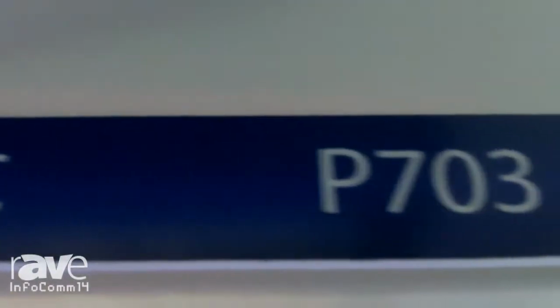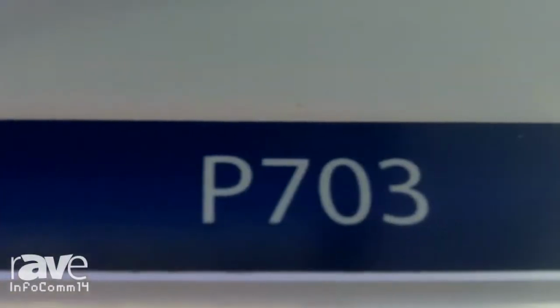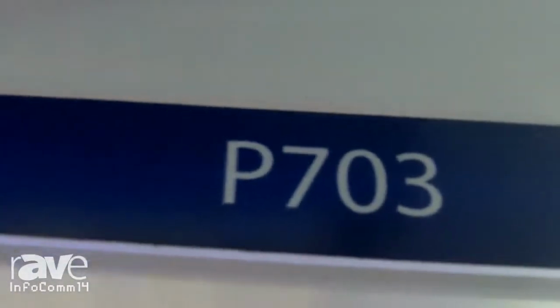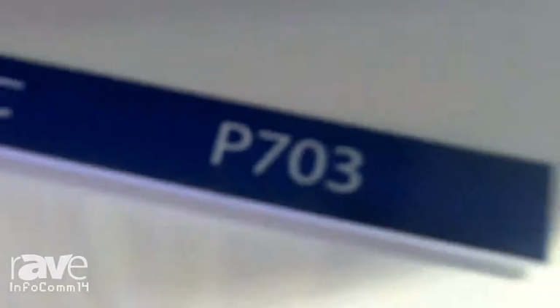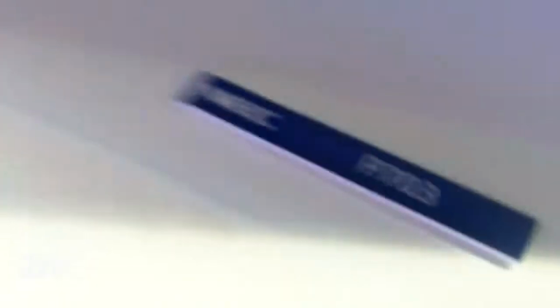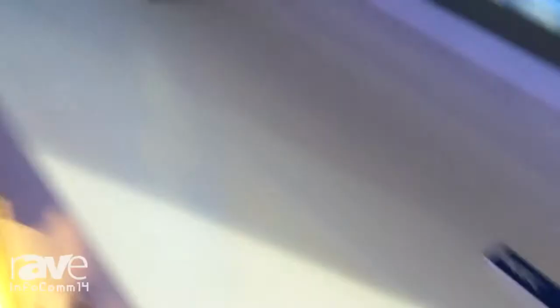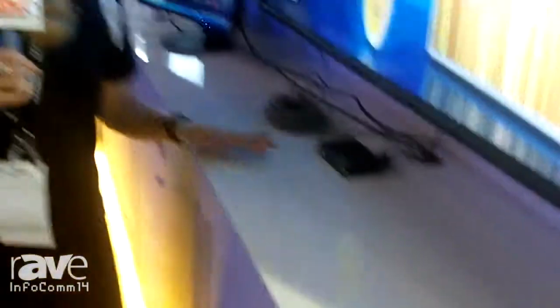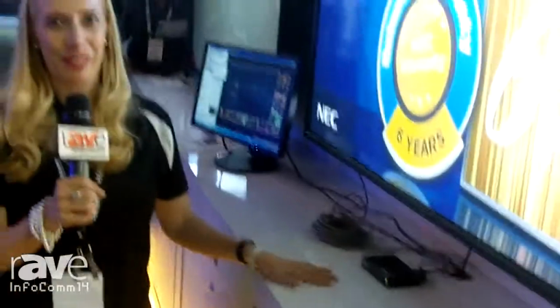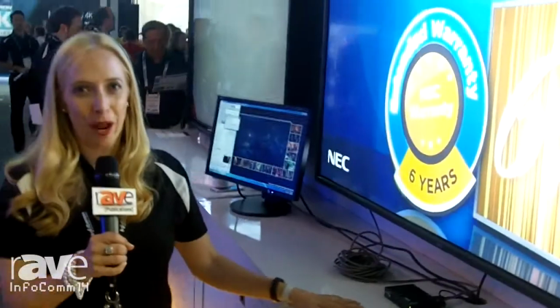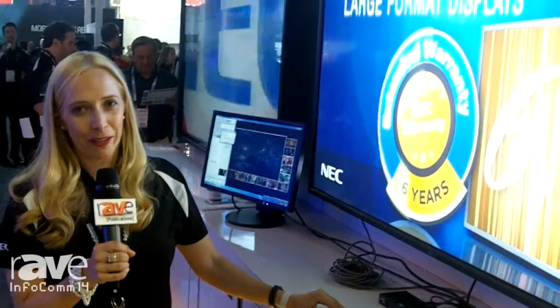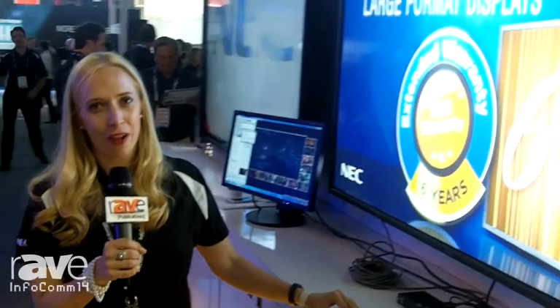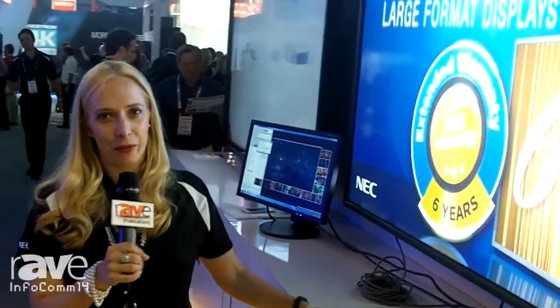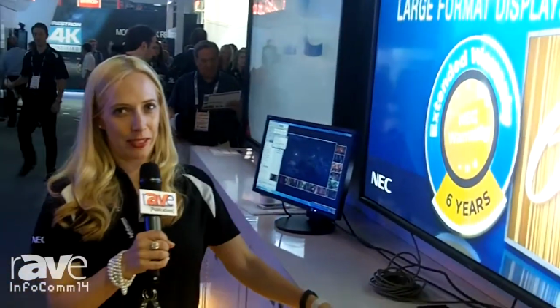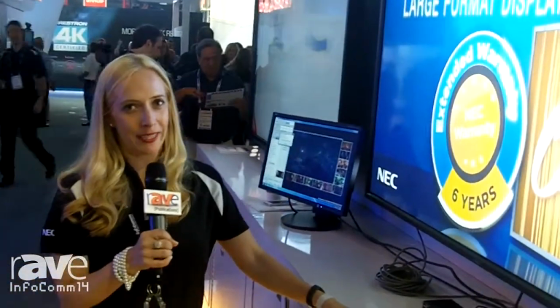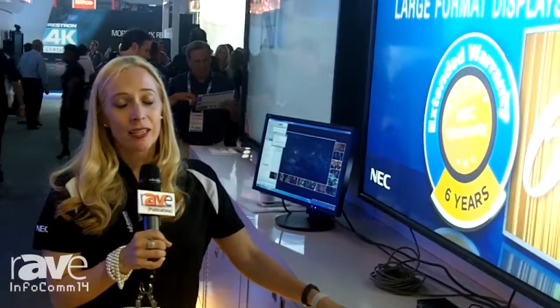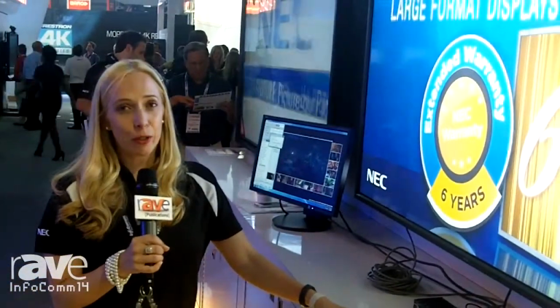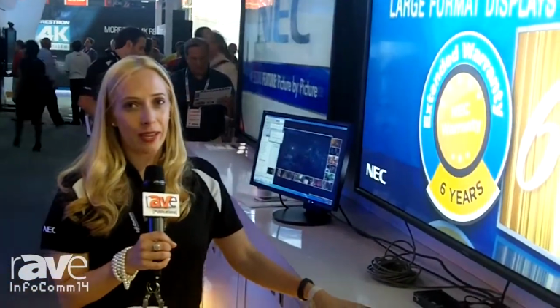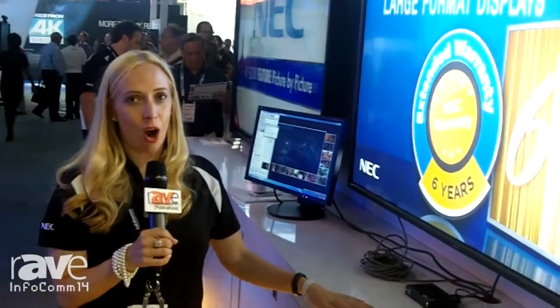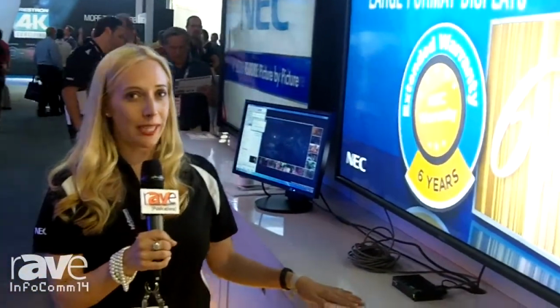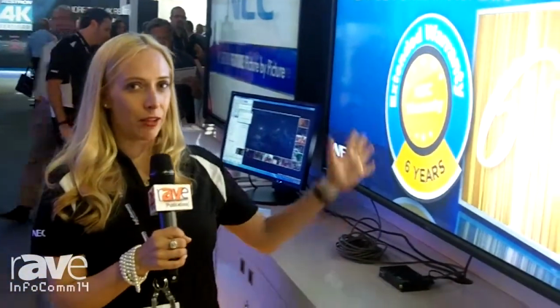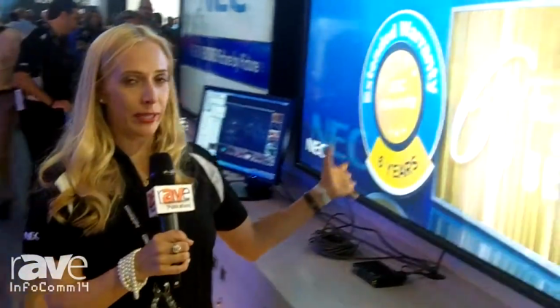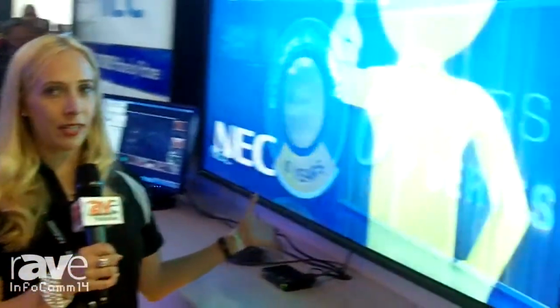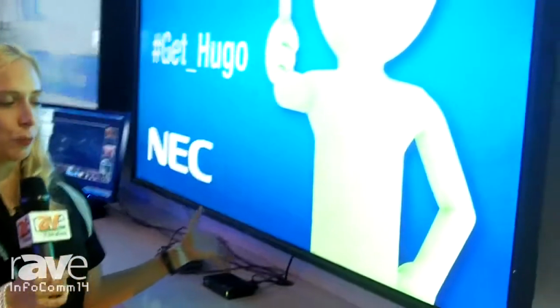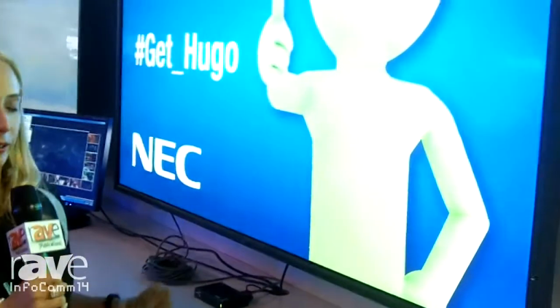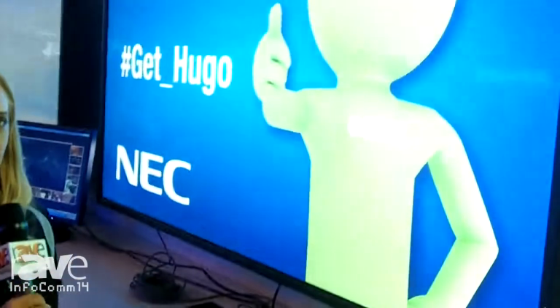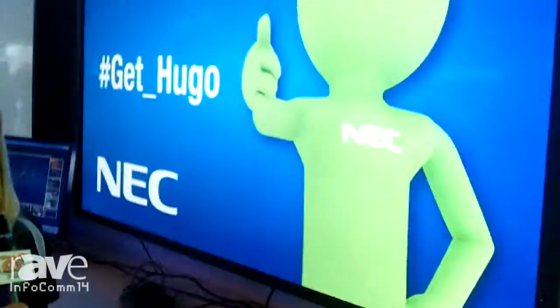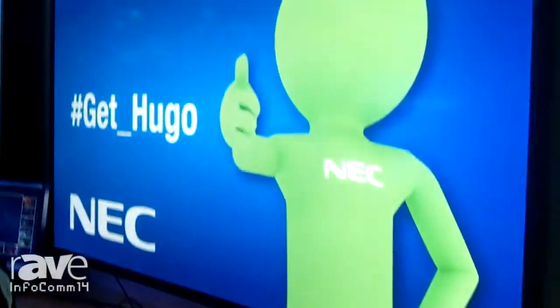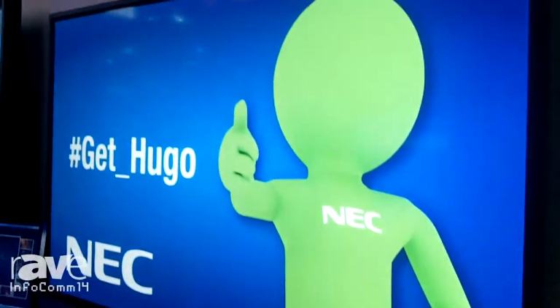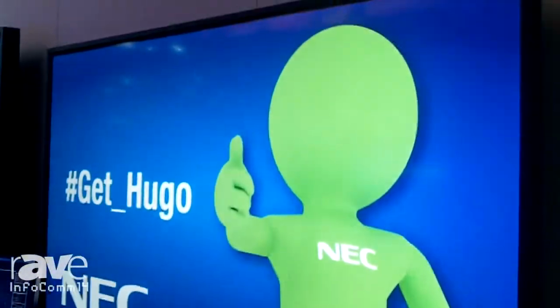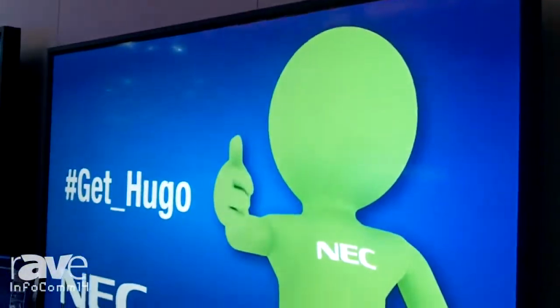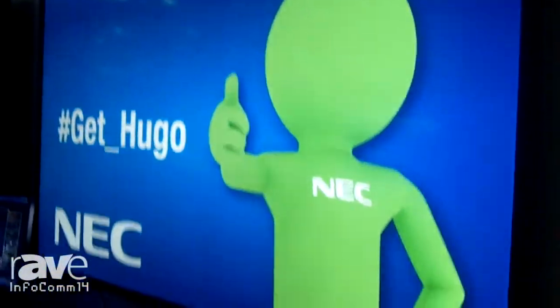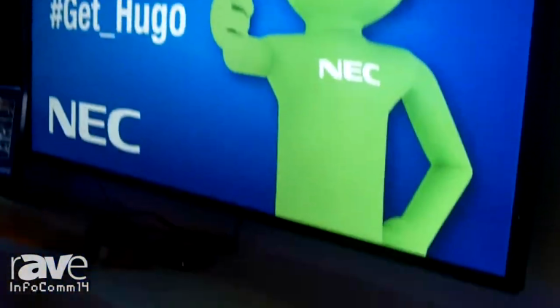Hi, I'm Rachel Carnani with NEC Display Solutions. I'm the Senior Product Manager of our Large Format Displays. Today we're showcasing our P703 70-inch P-Series display utilizing HDBaseT technology.